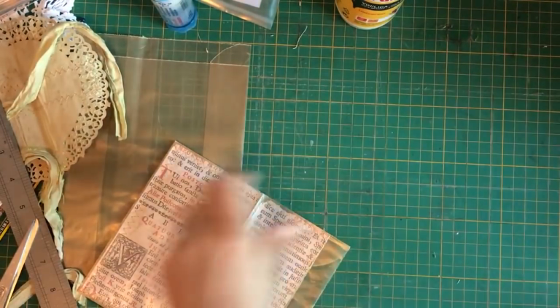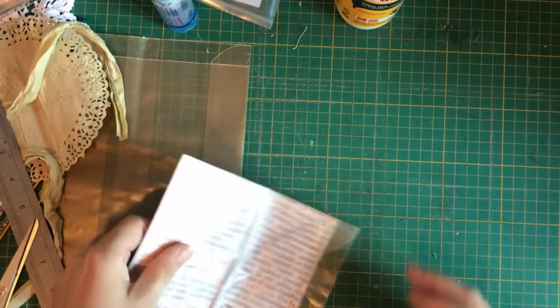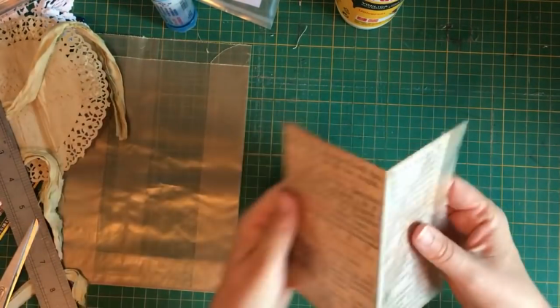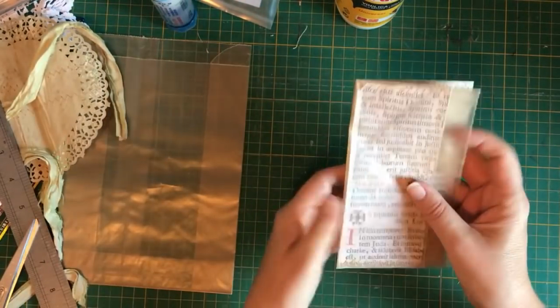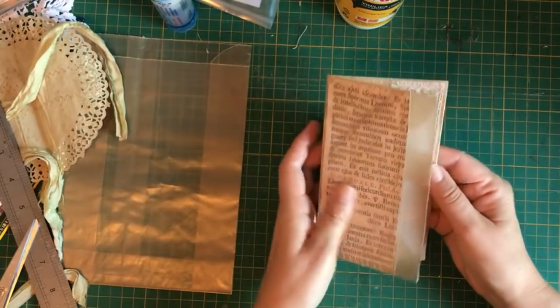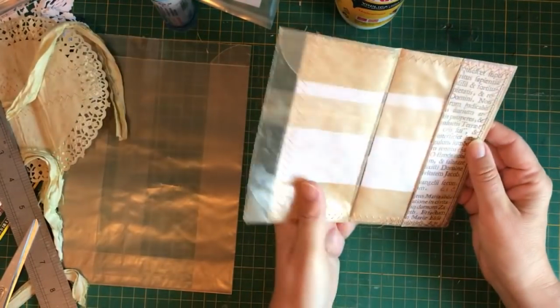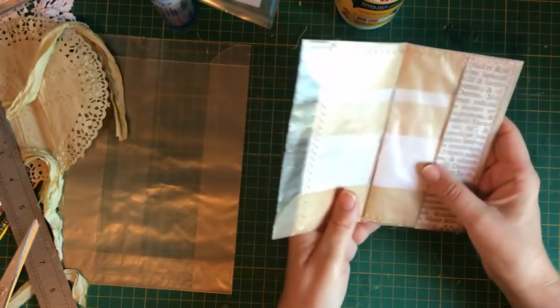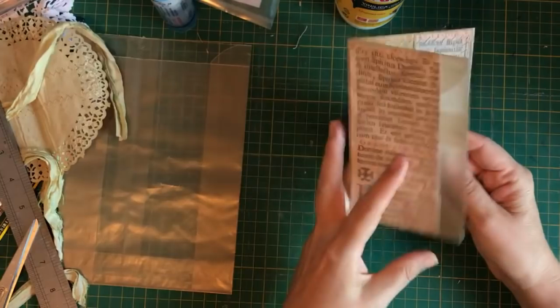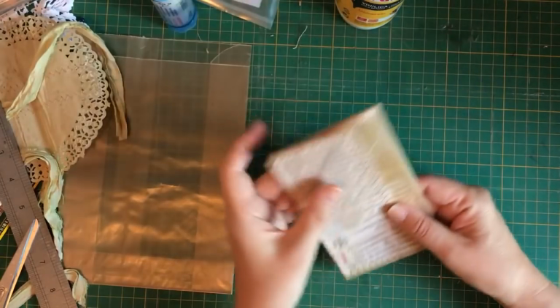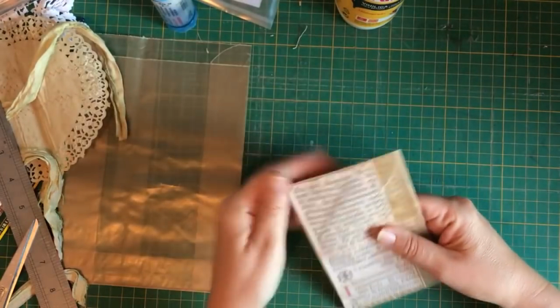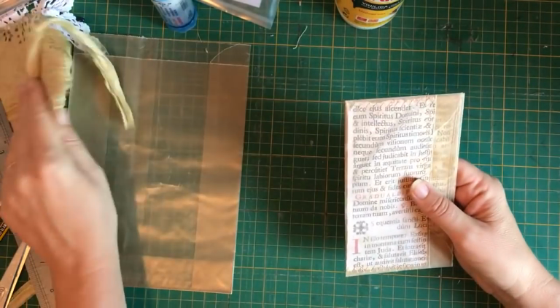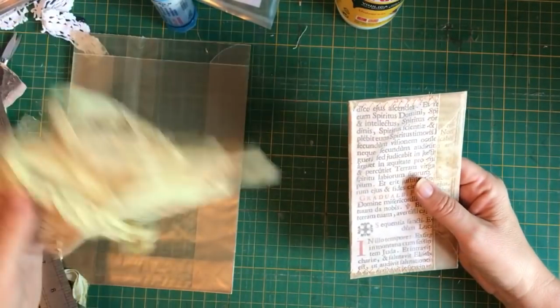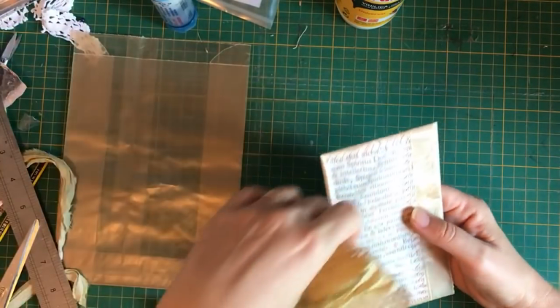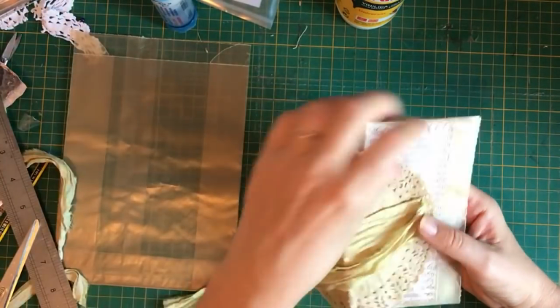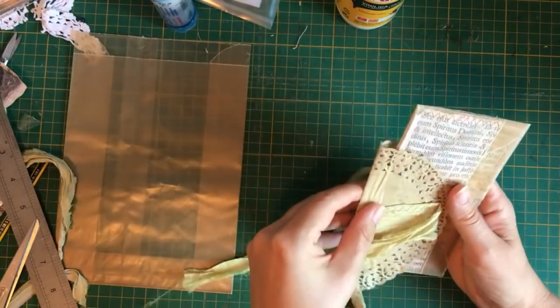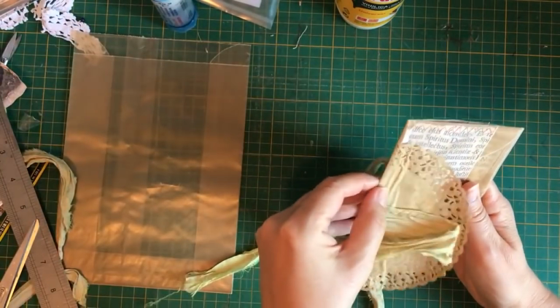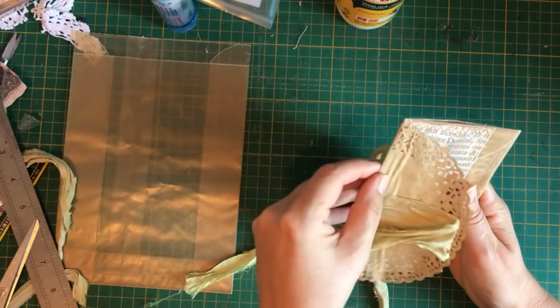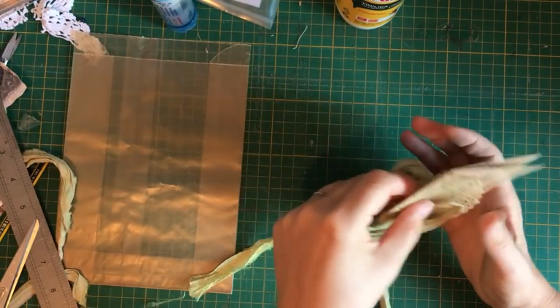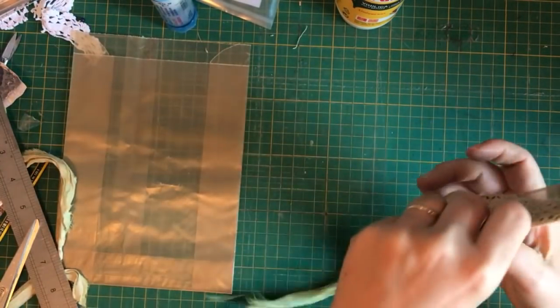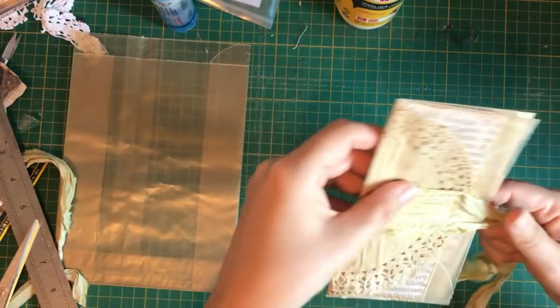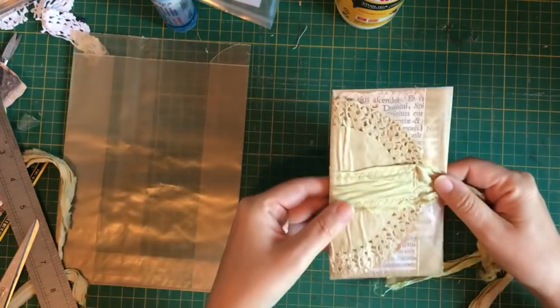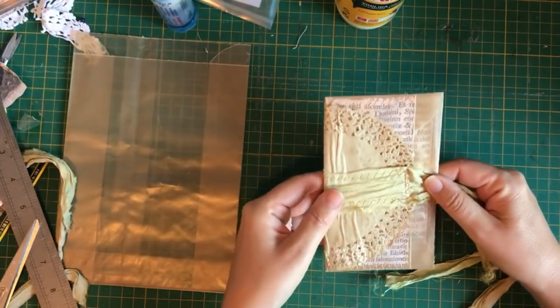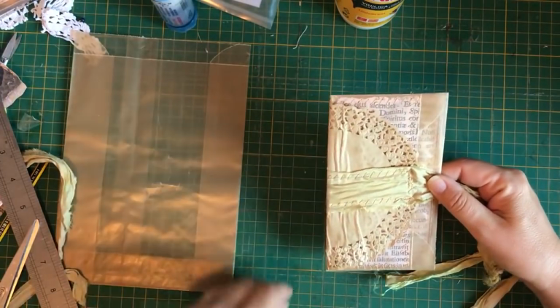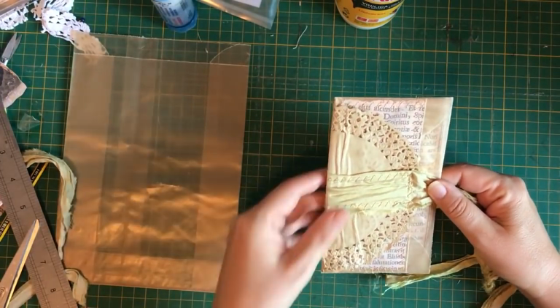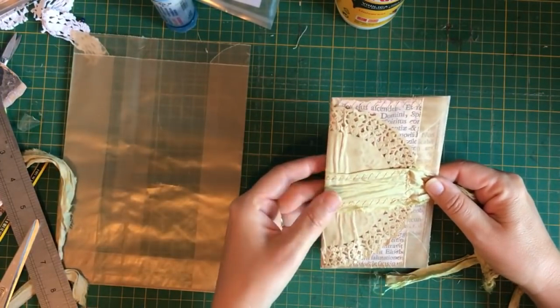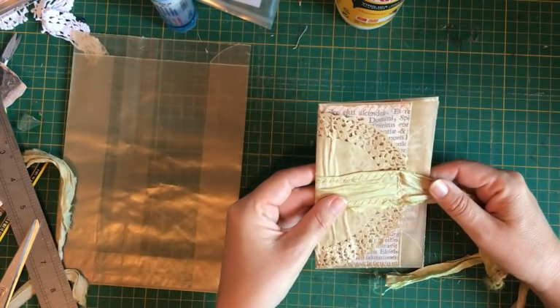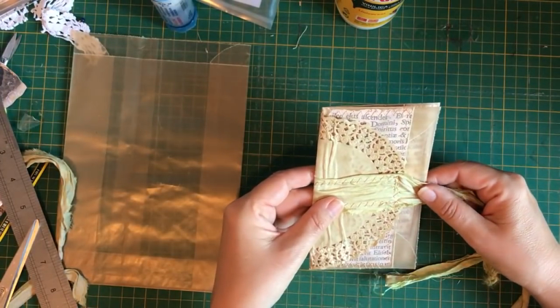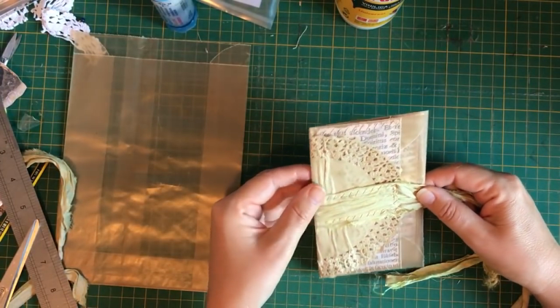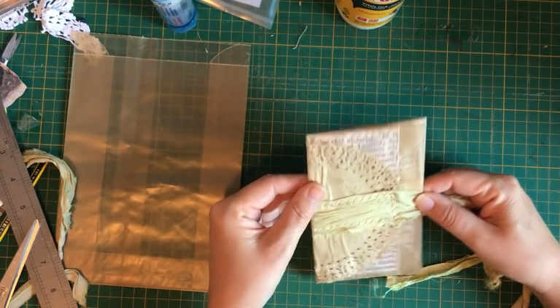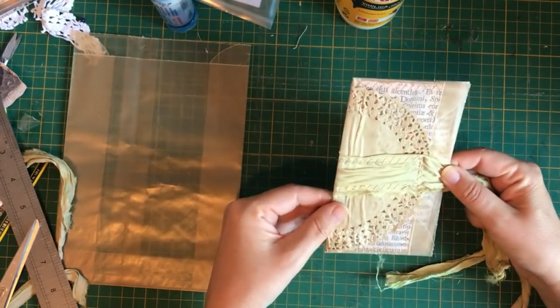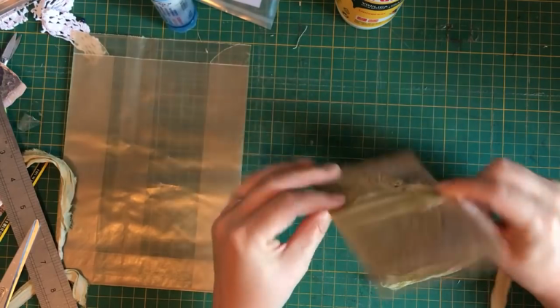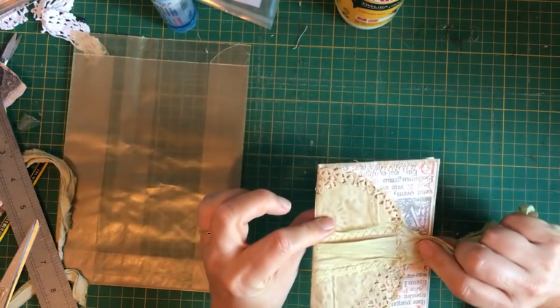And you have this lovely little - that is the construction of the journal. And then this is going to go here. Oh, I love it. I like it with the old religious book. It's fabulous.